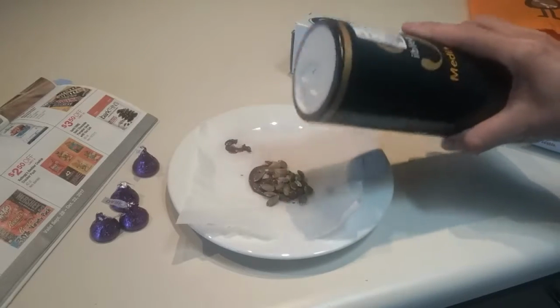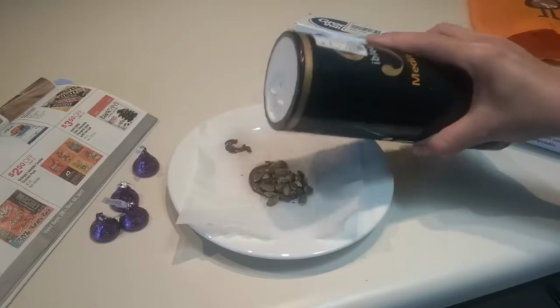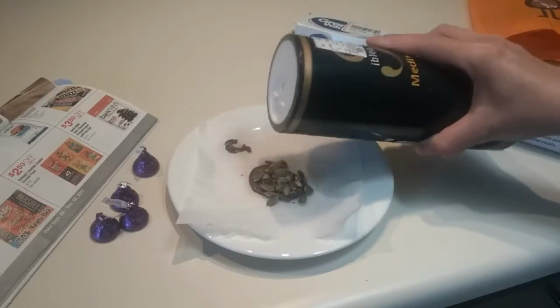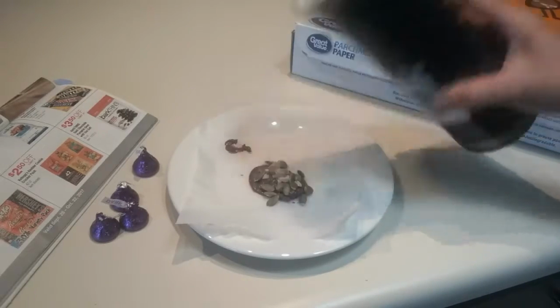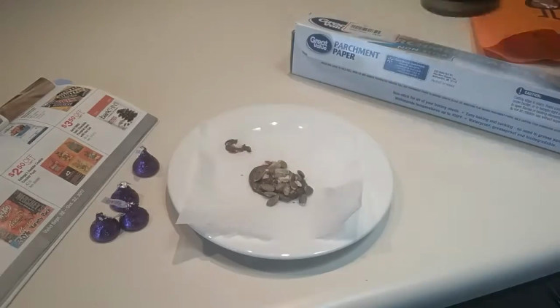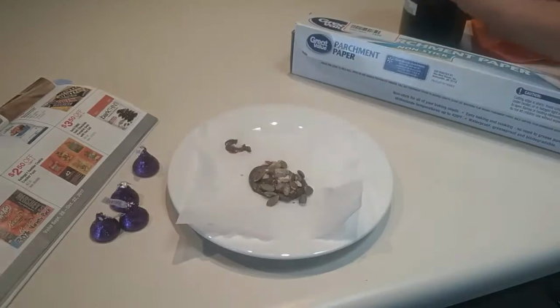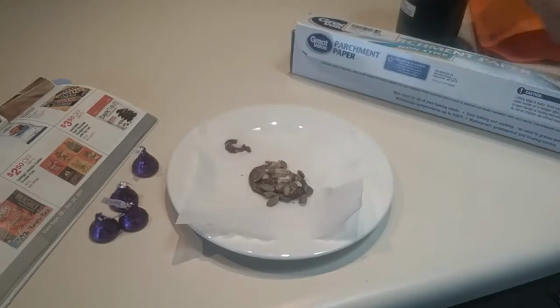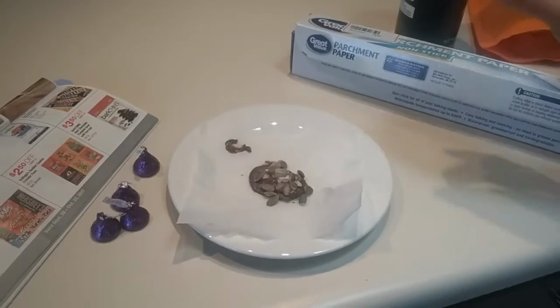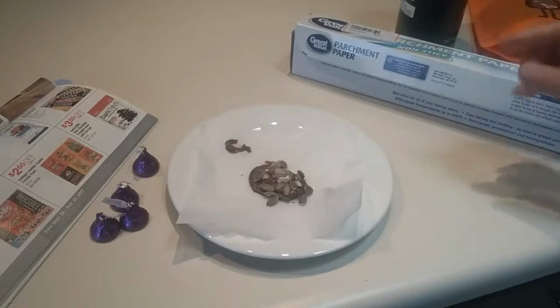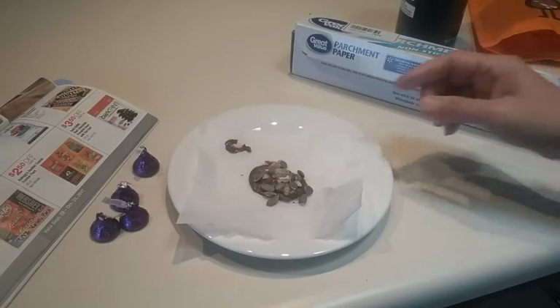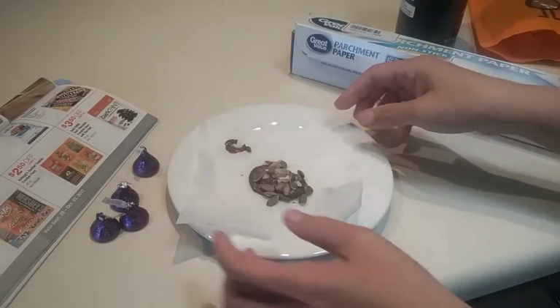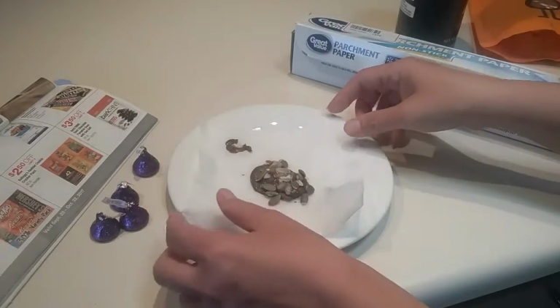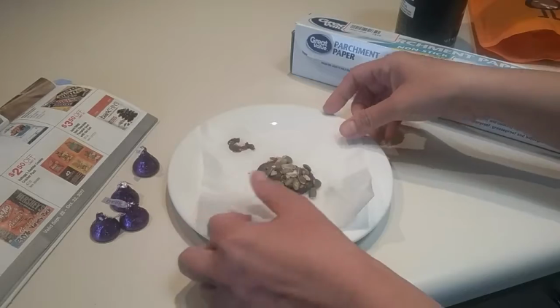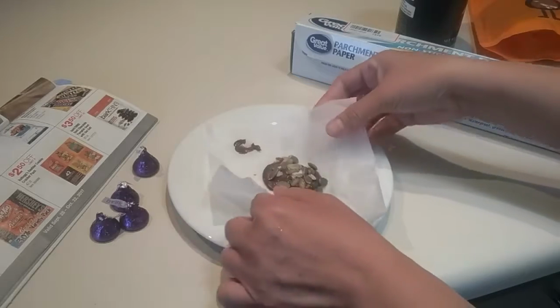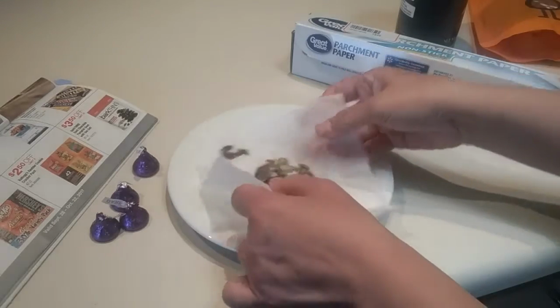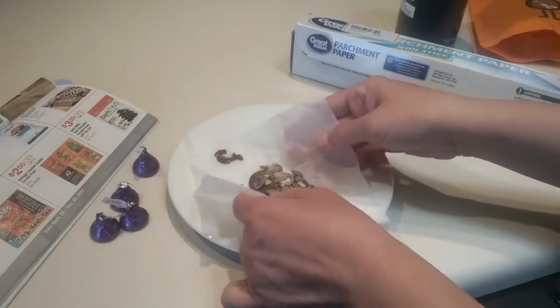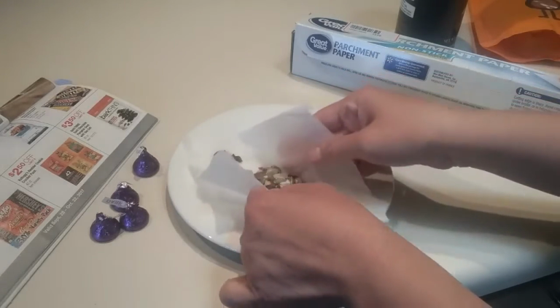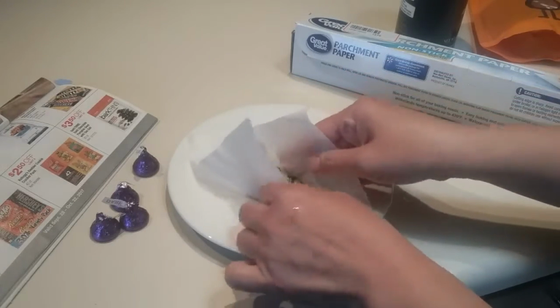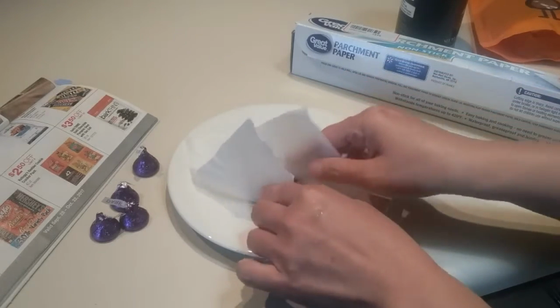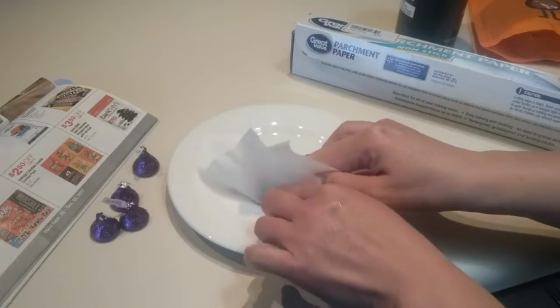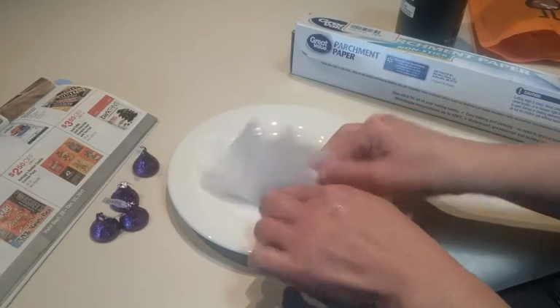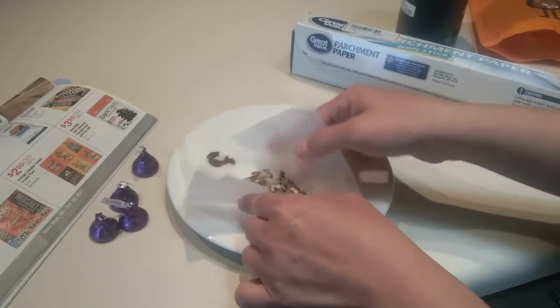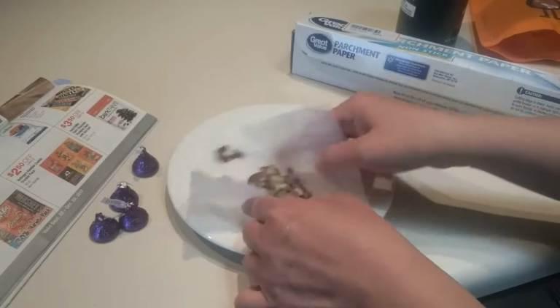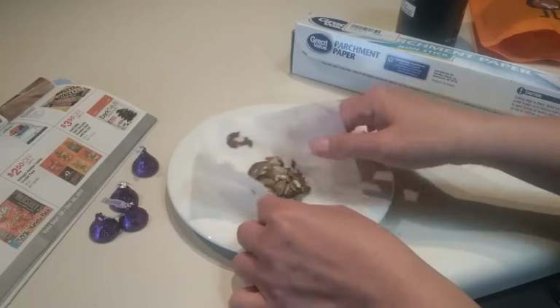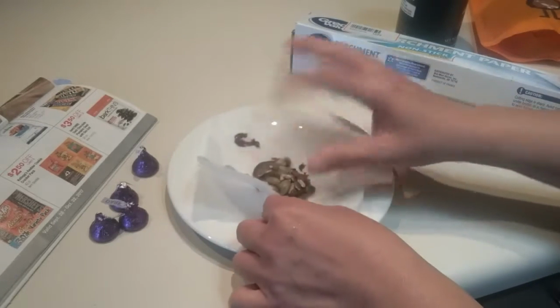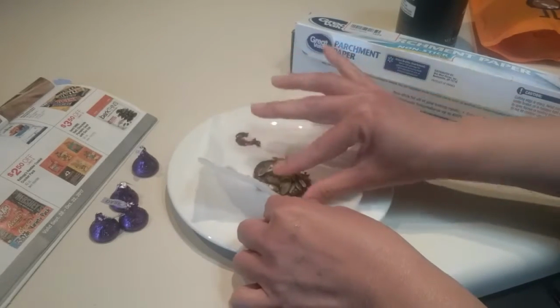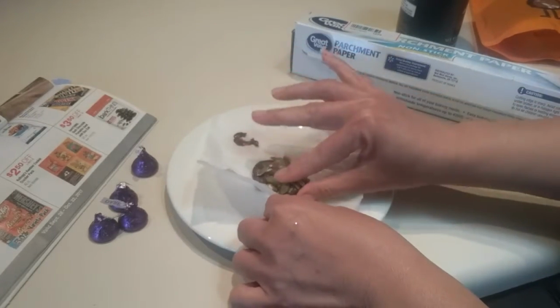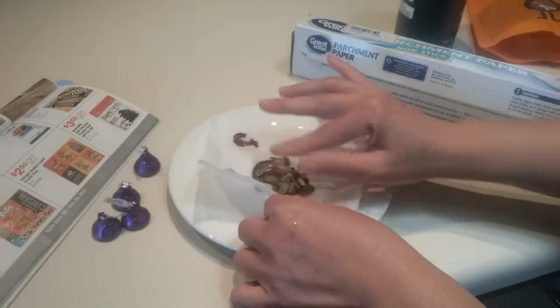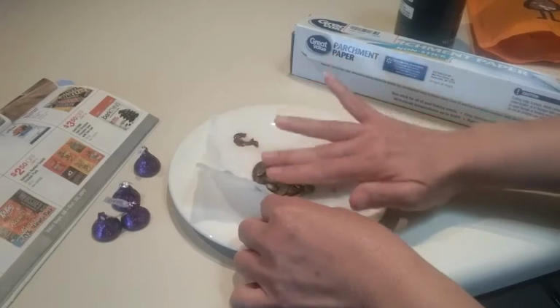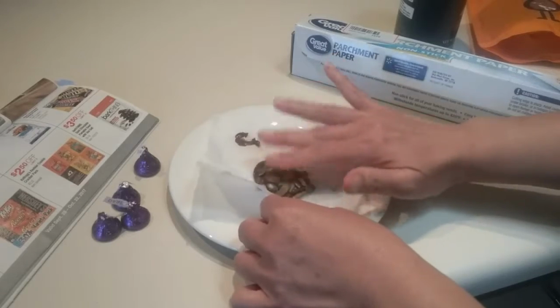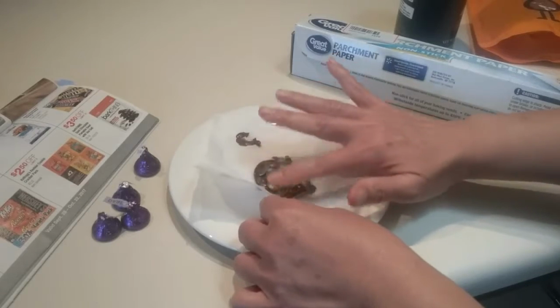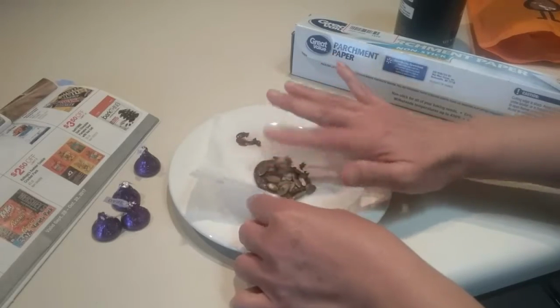I know myself — I have no control with chocolate. Whatever chocolate I have, I will have to eat it, finish it all.